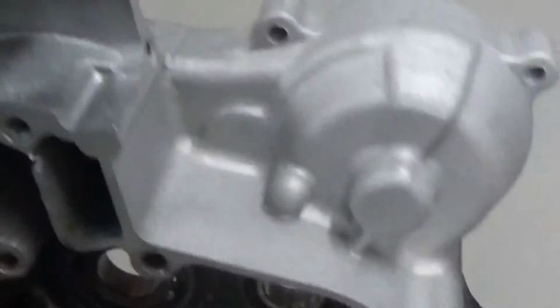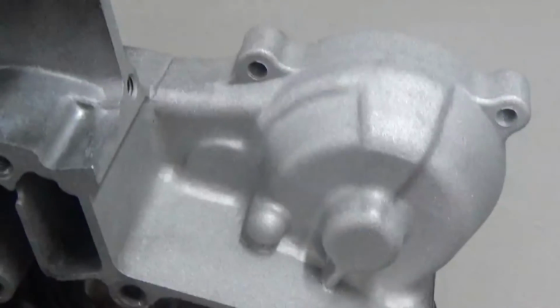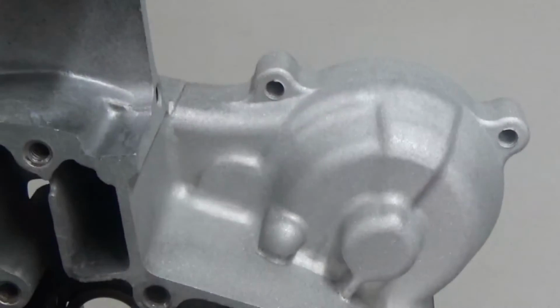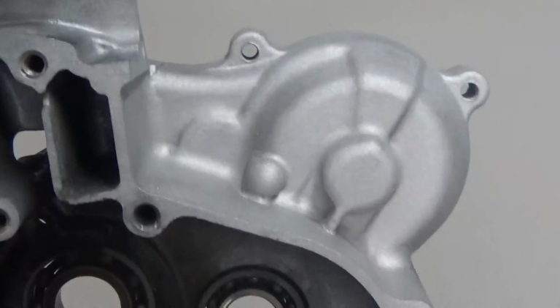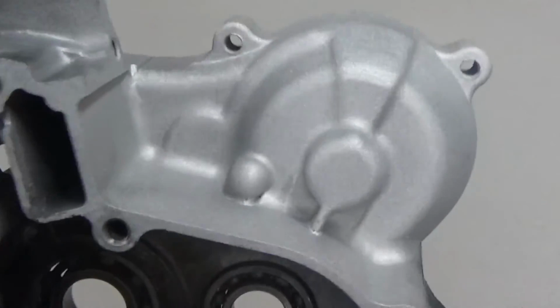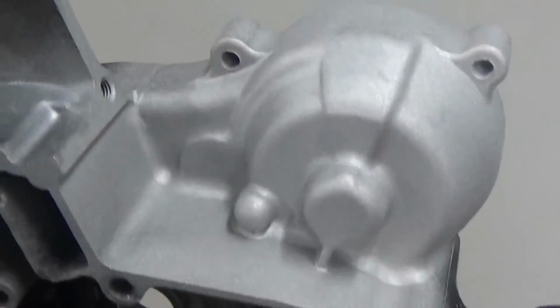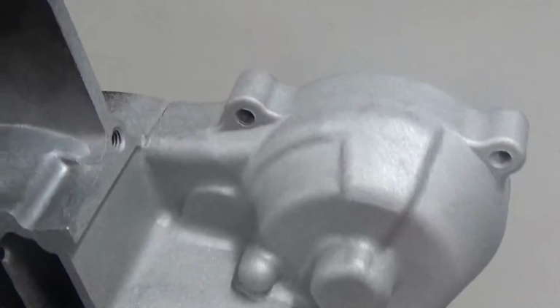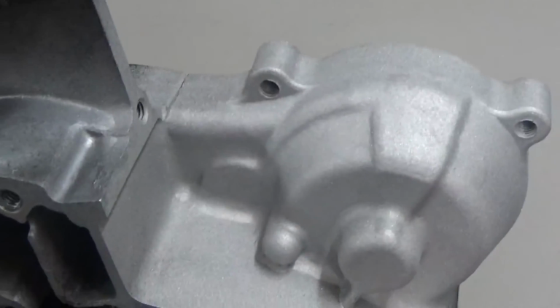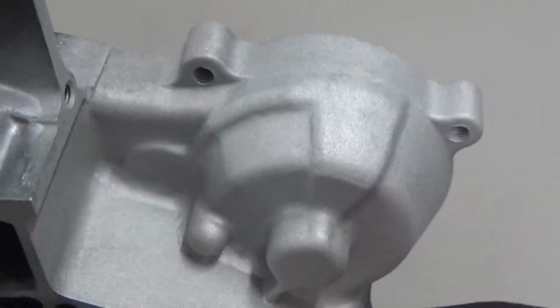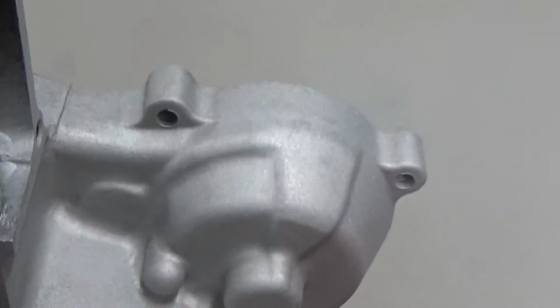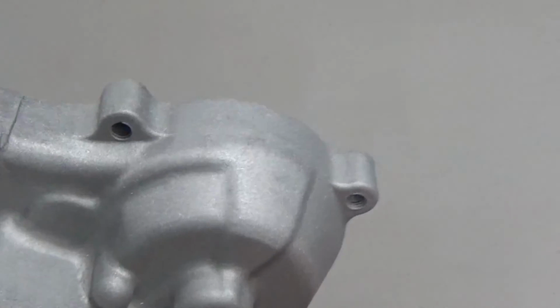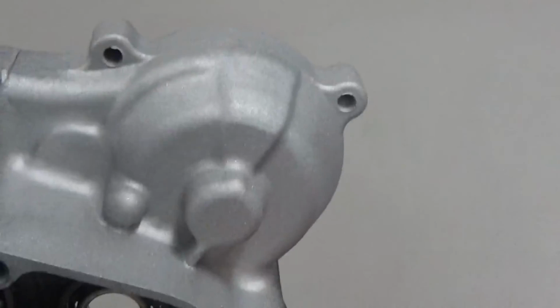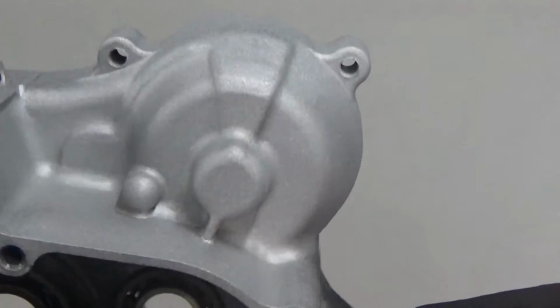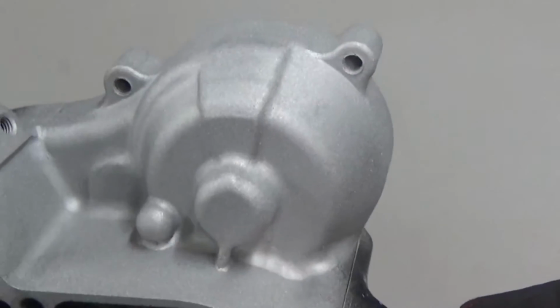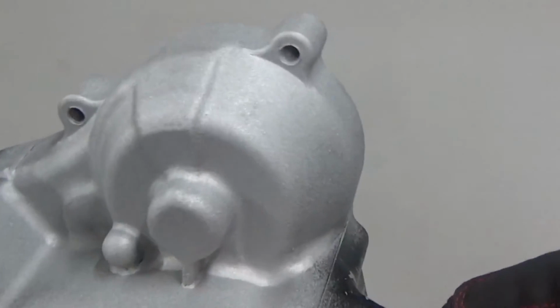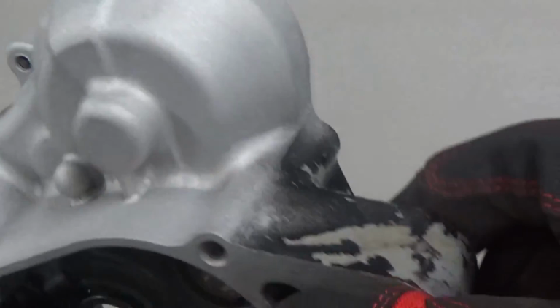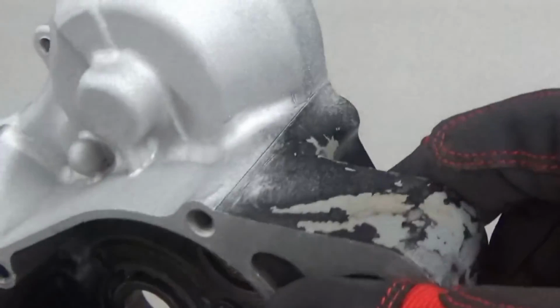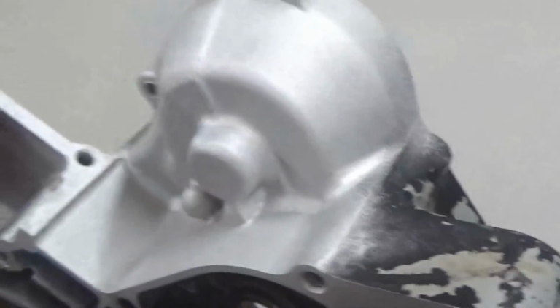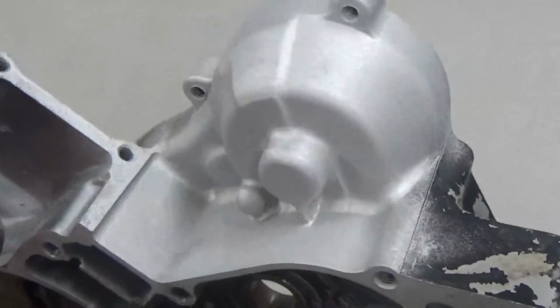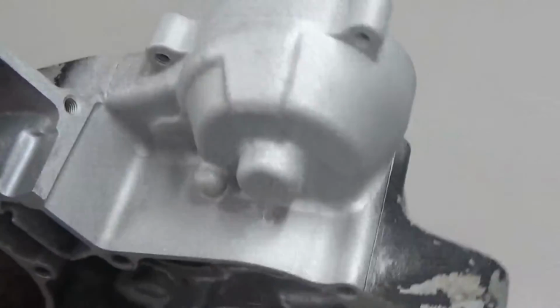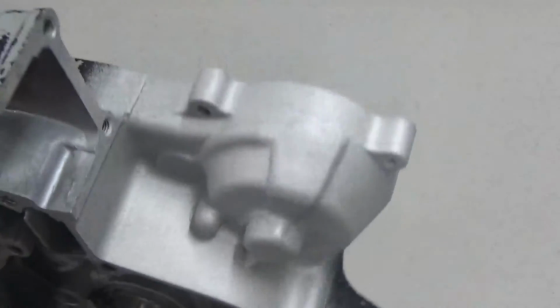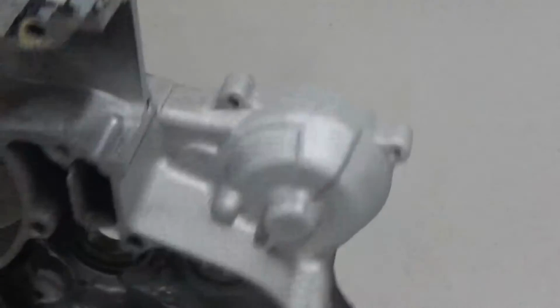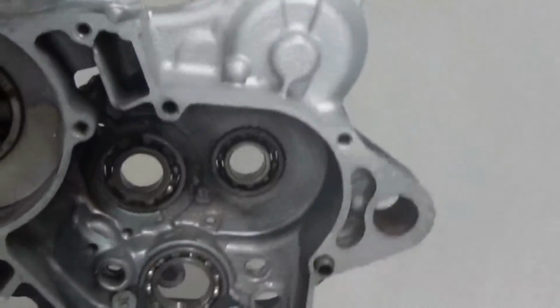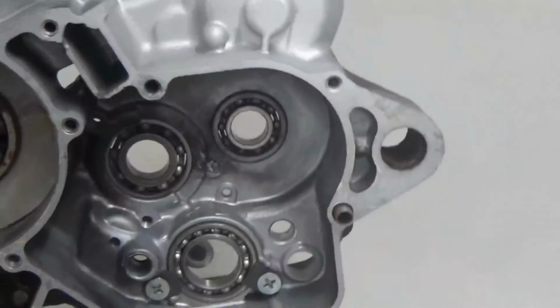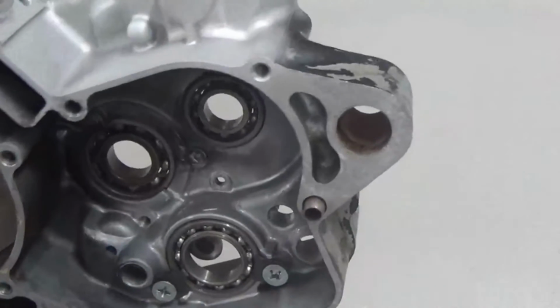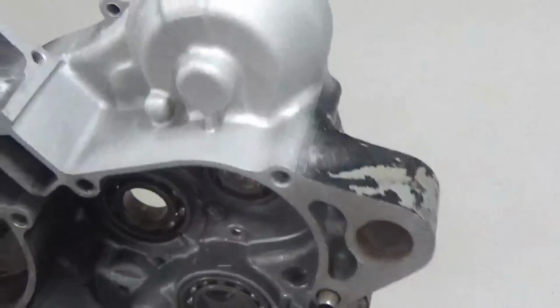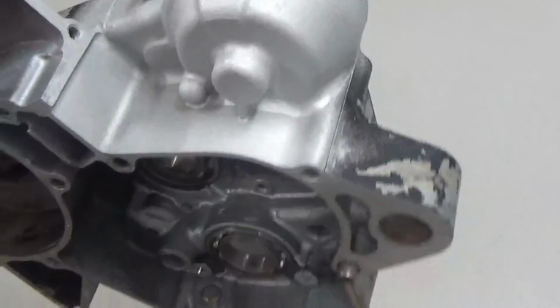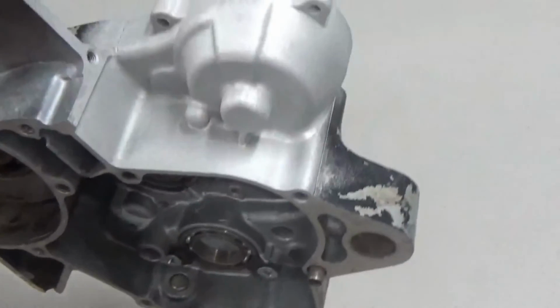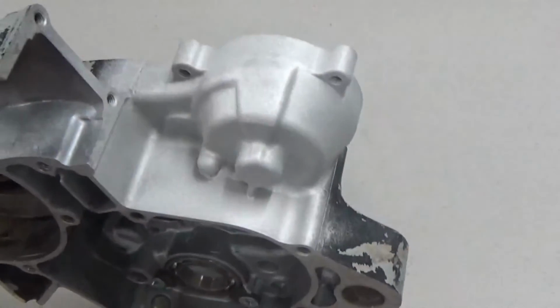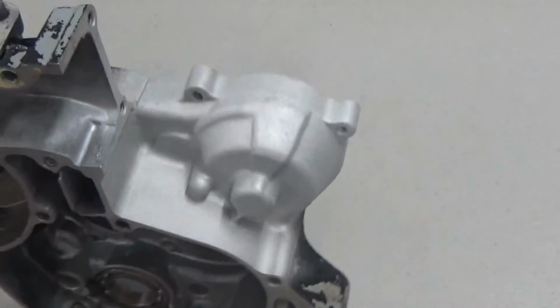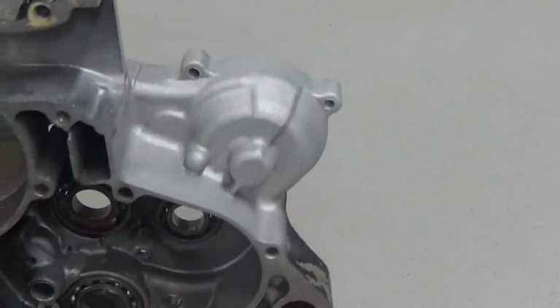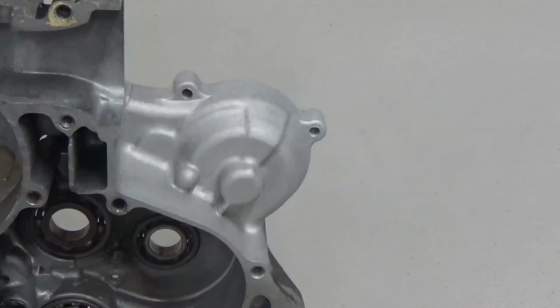Or you could vapor hone this piece with a glass bead slurry and shine the piece back up, but it would take a little bit of time. Again, you can remove paint or powder coat with this process. Hope that helps — if you have any more questions, please give us a call or shoot us an email. Thanks for watching.